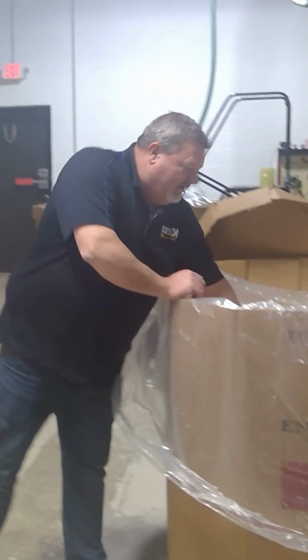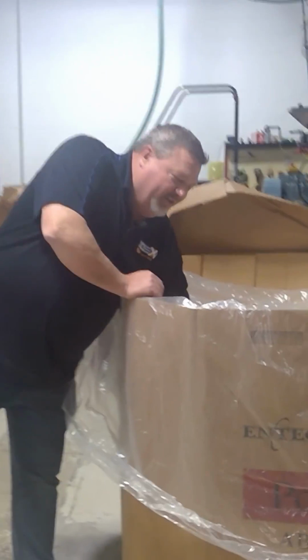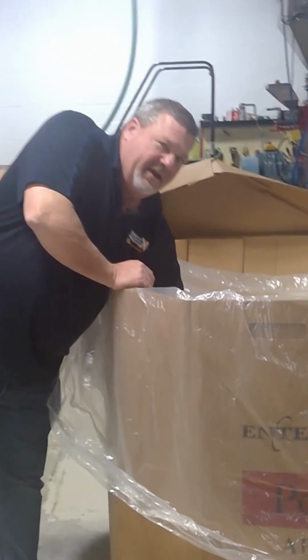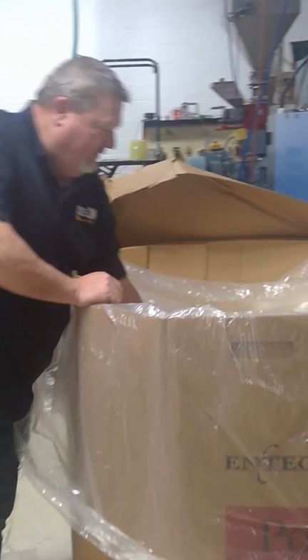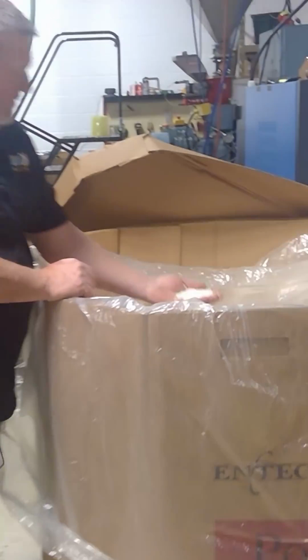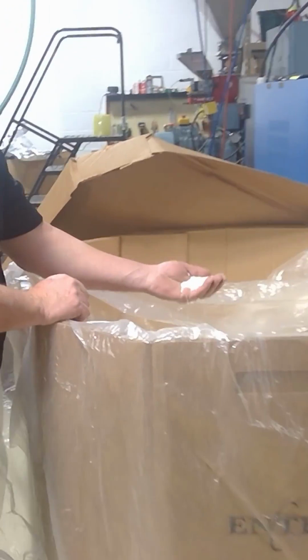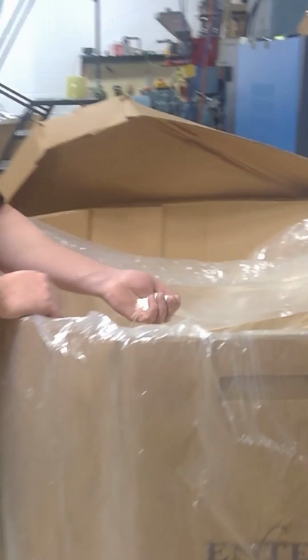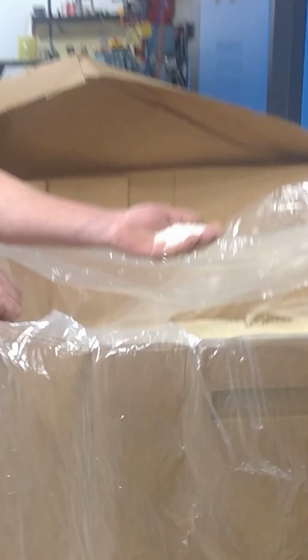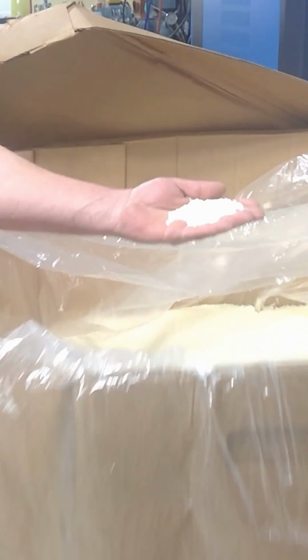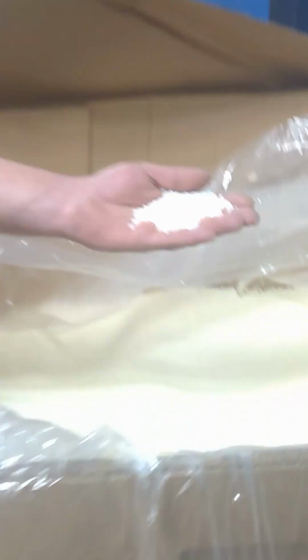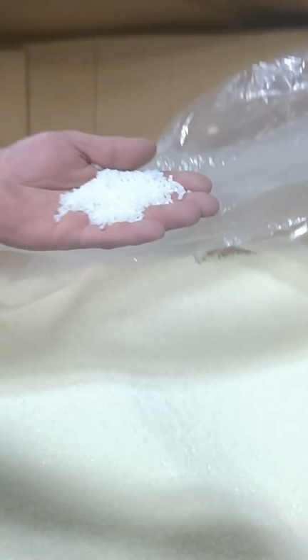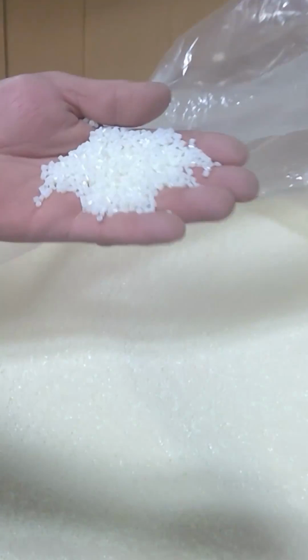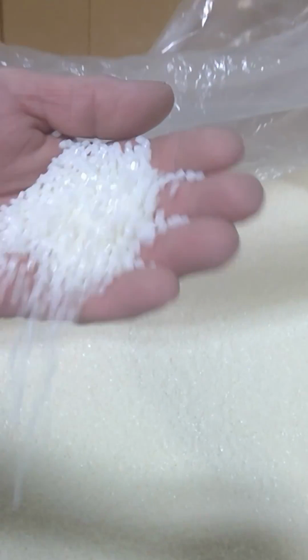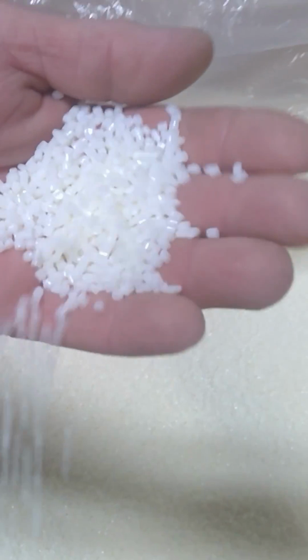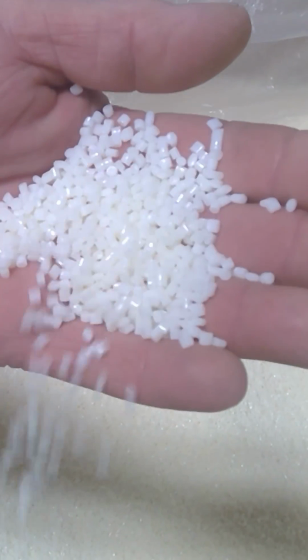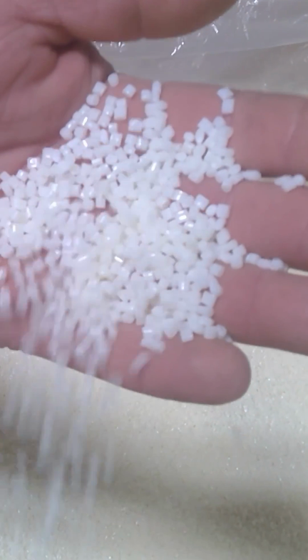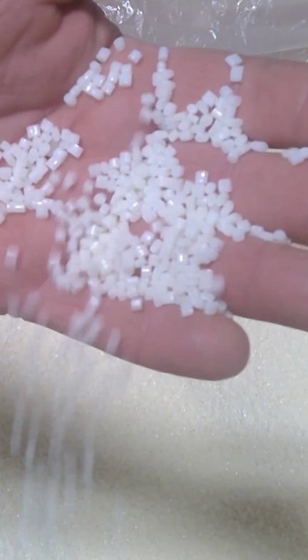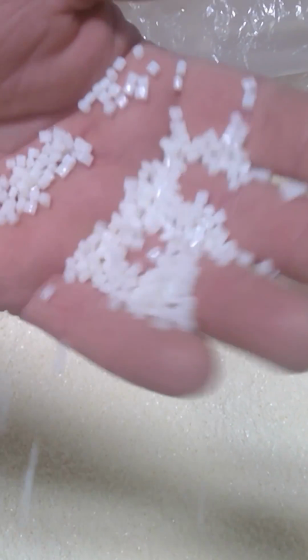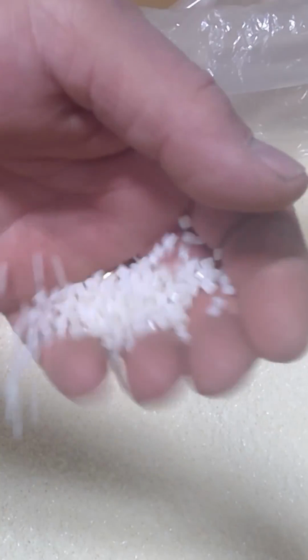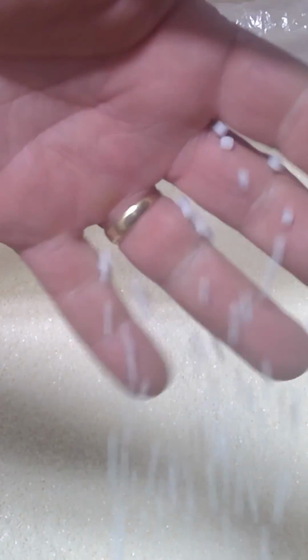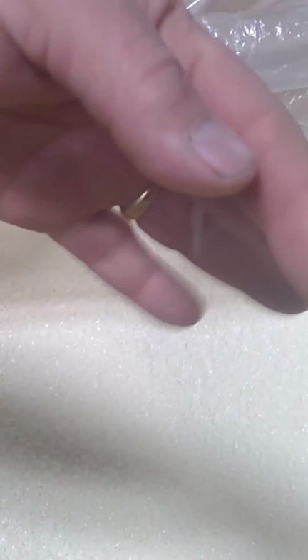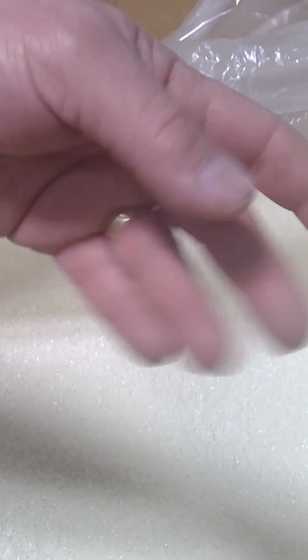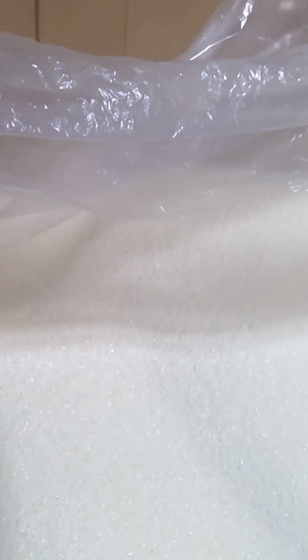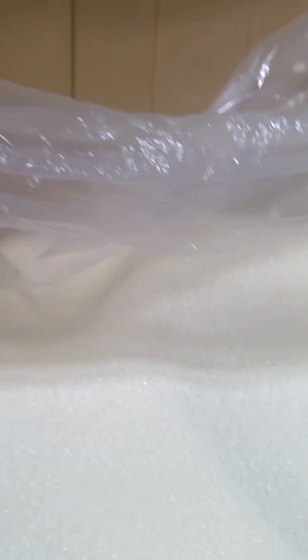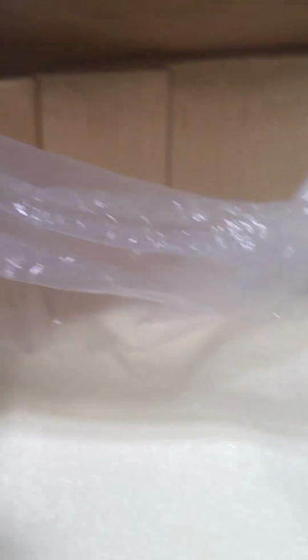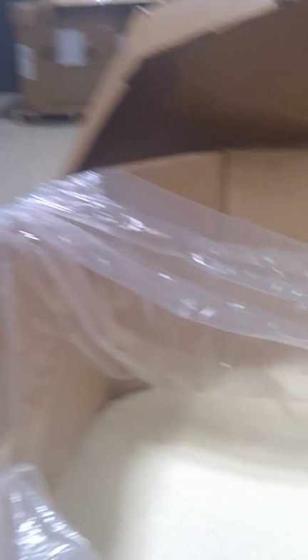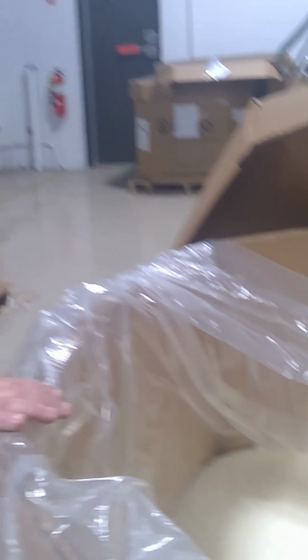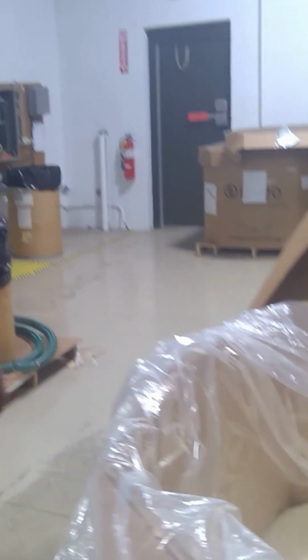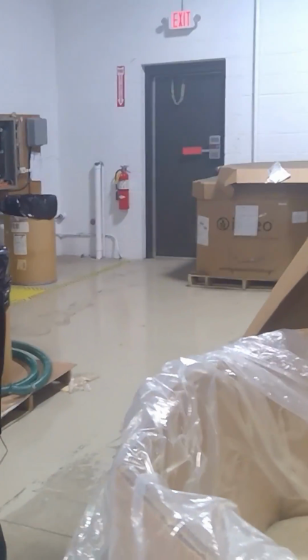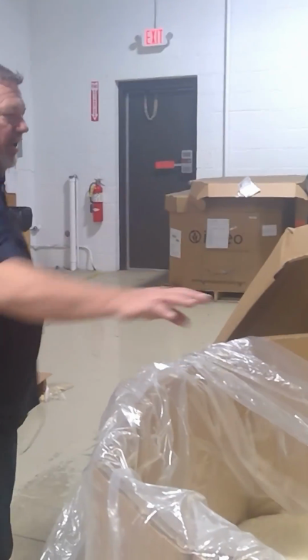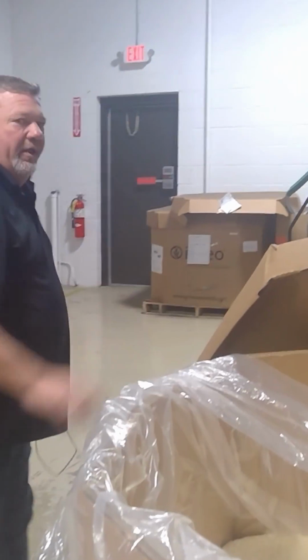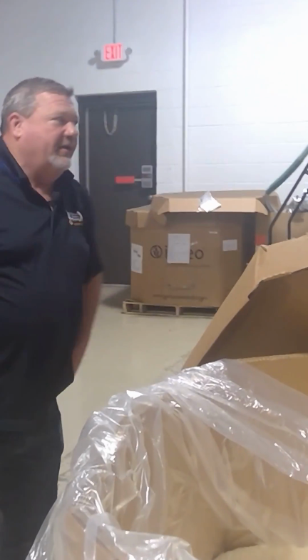In this bin, this is how our raw materials come to us. This happens to be ABS, but PLA is just a little bit different color, PETG is a little different color, but they're all in pellets.